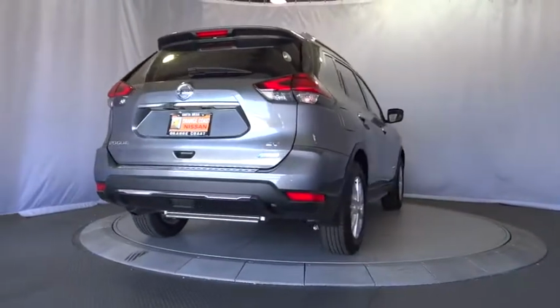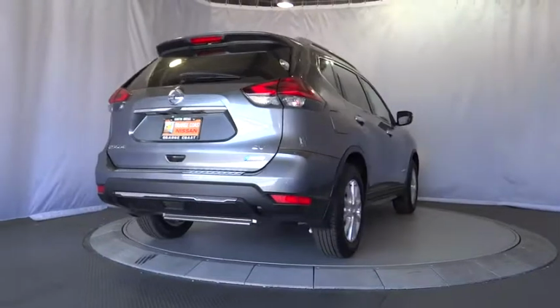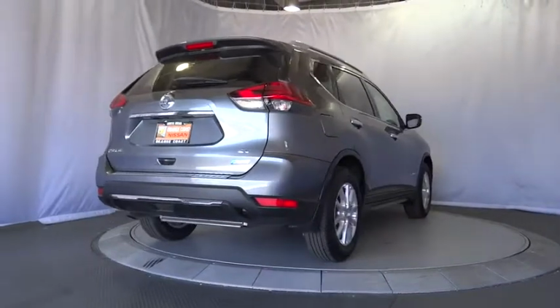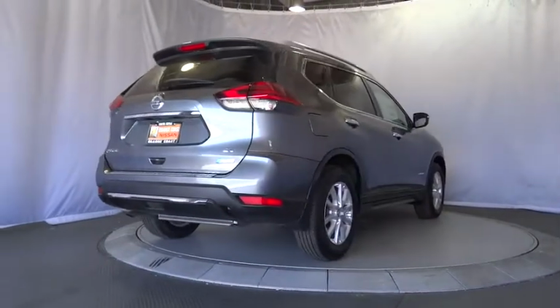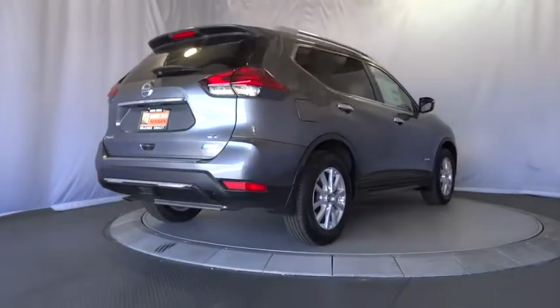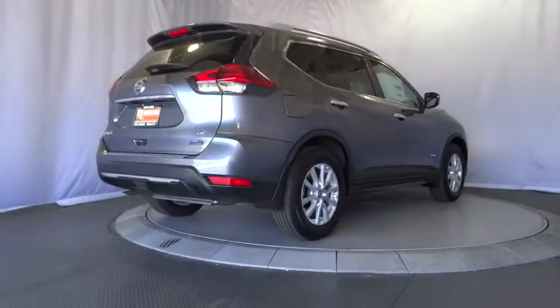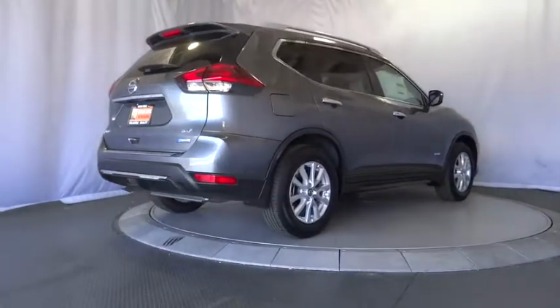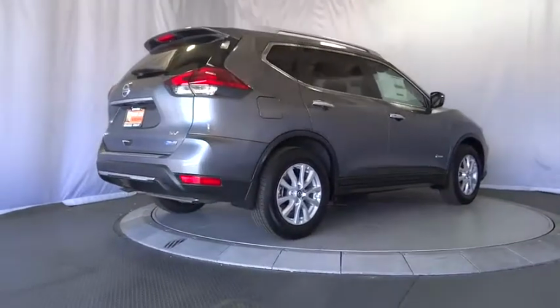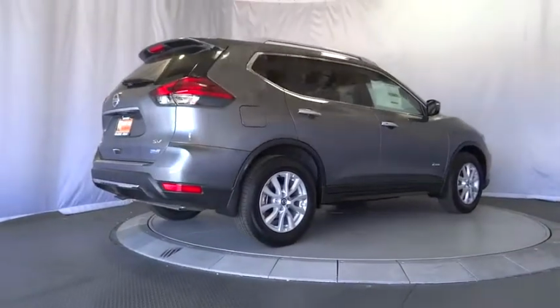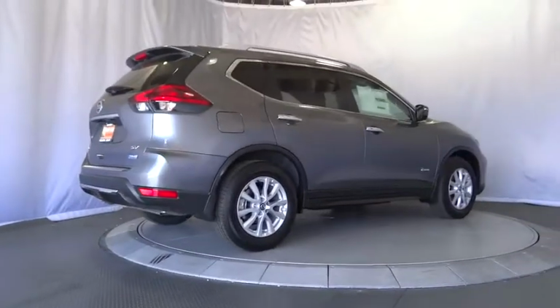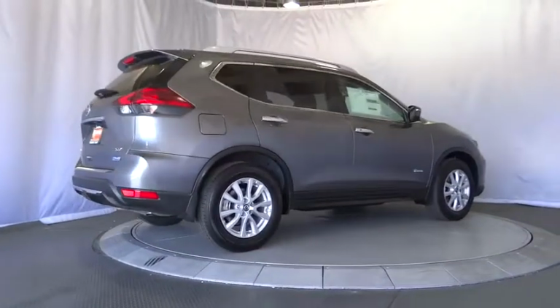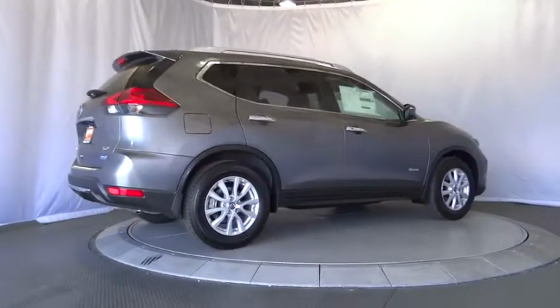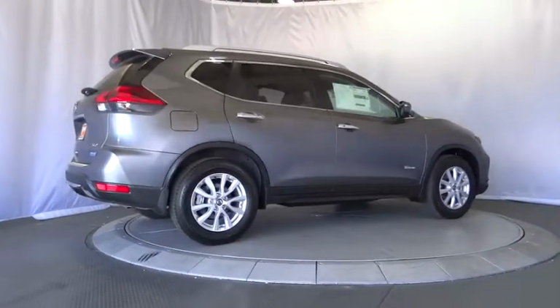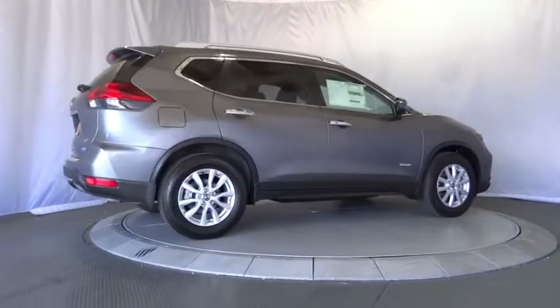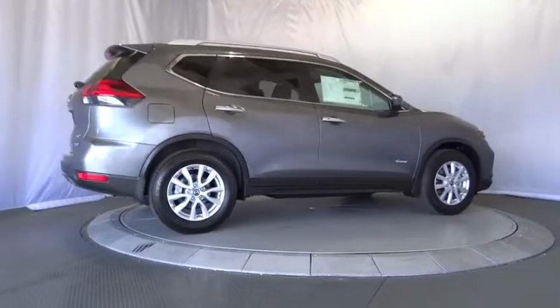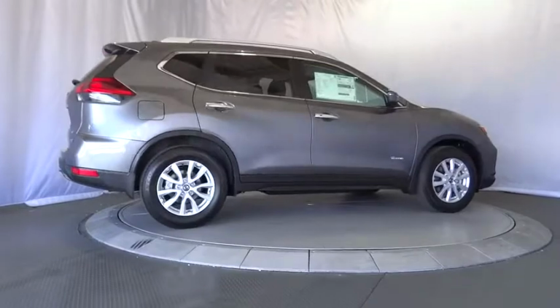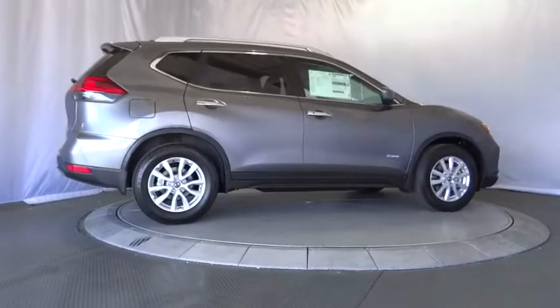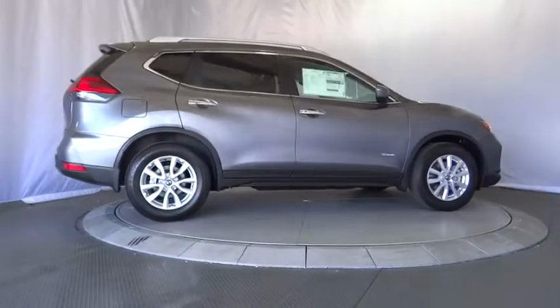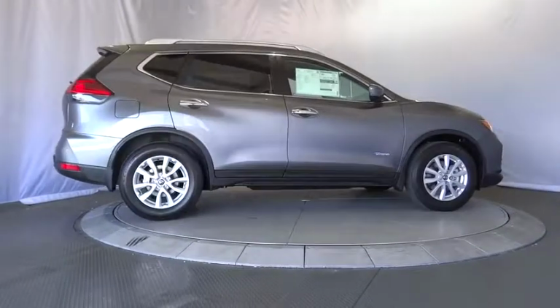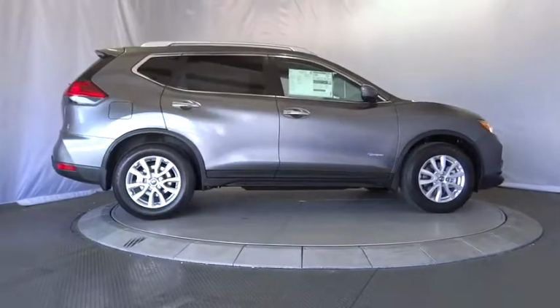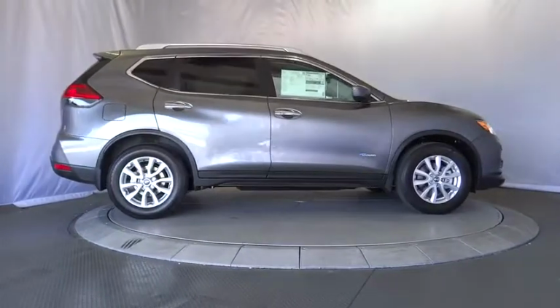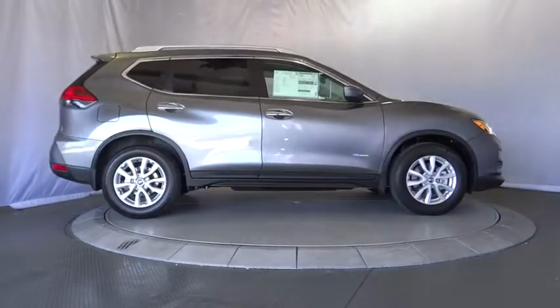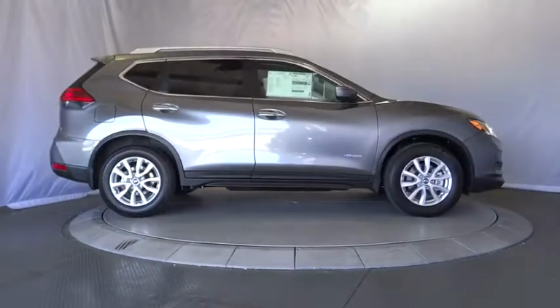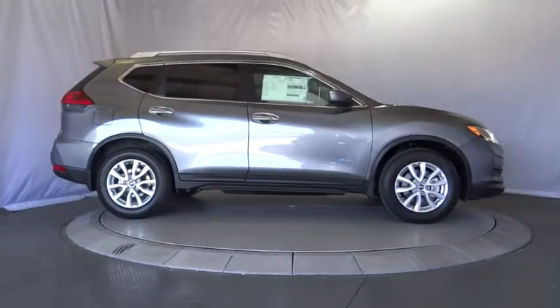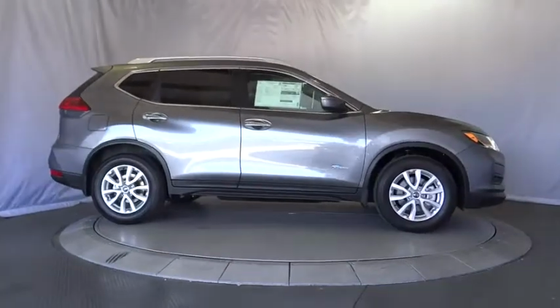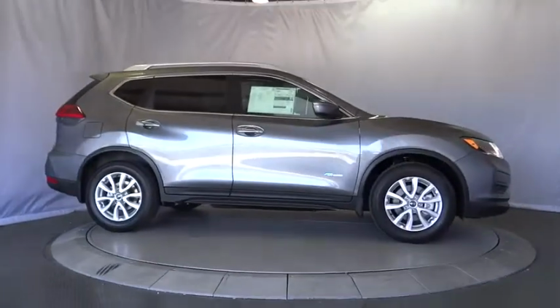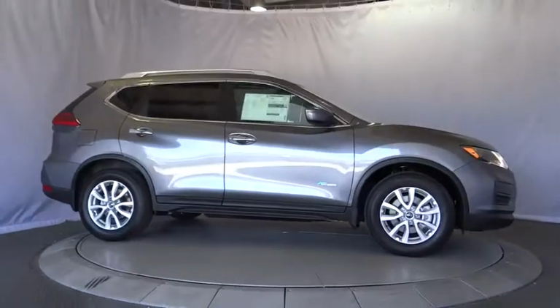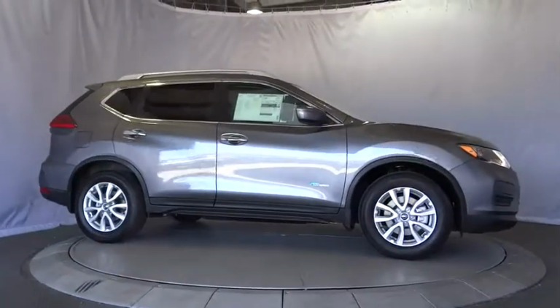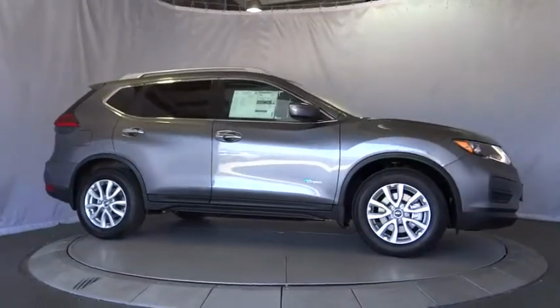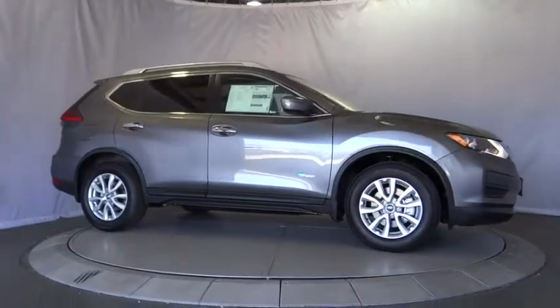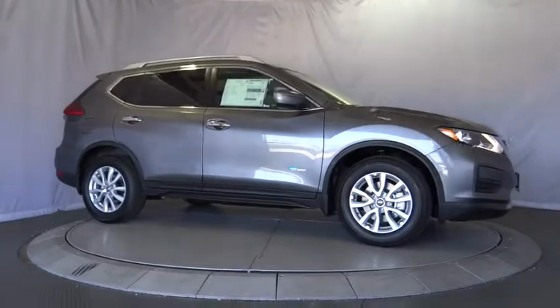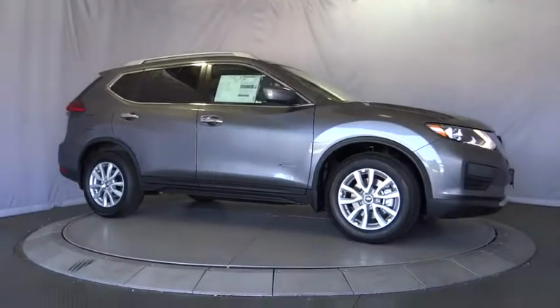Power steering, adjustable steering wheel, keyless start, aluminum wheels, four-wheel disc brakes, cruise control, climate control, AM FM stereo radio, front wheel drive, rear defrost.